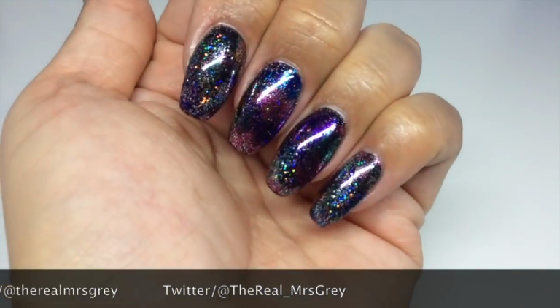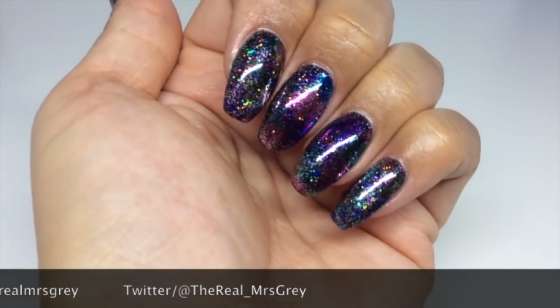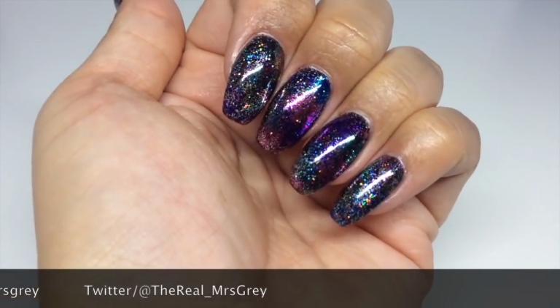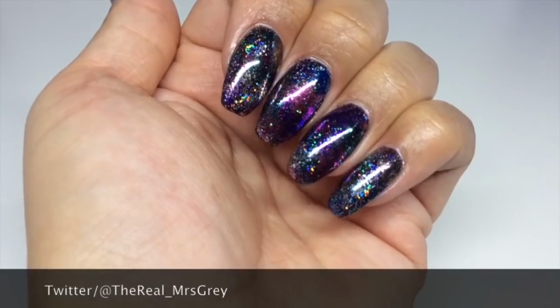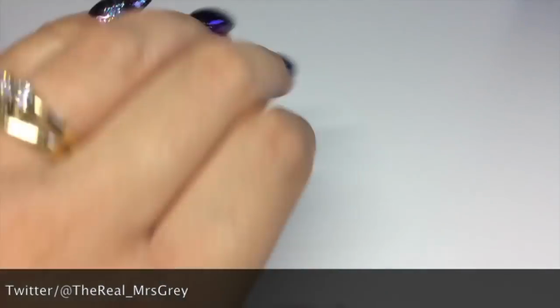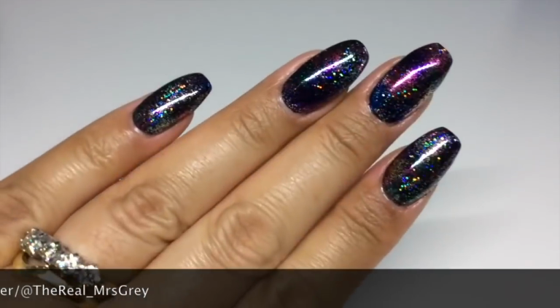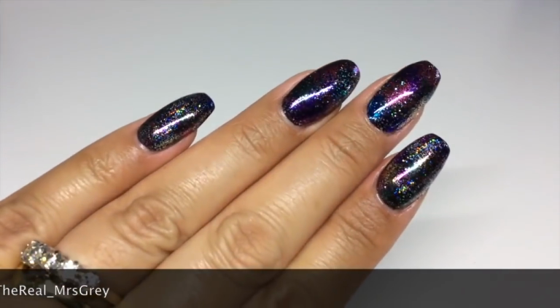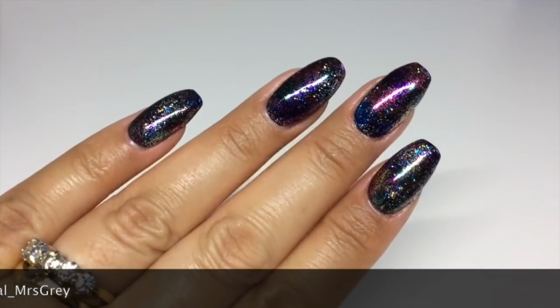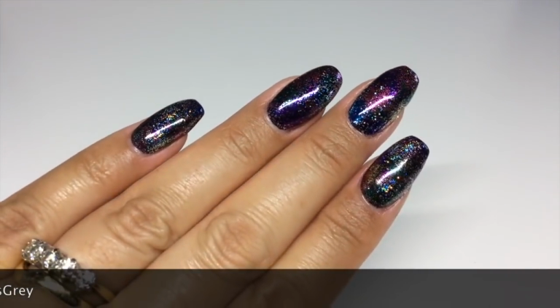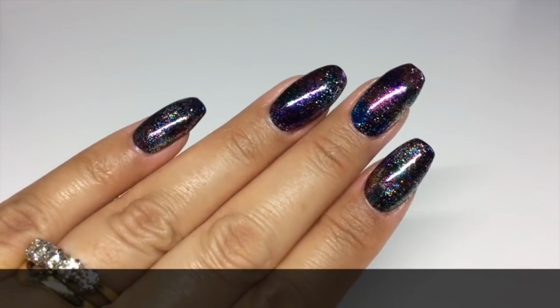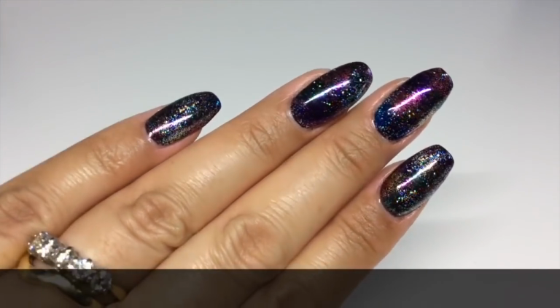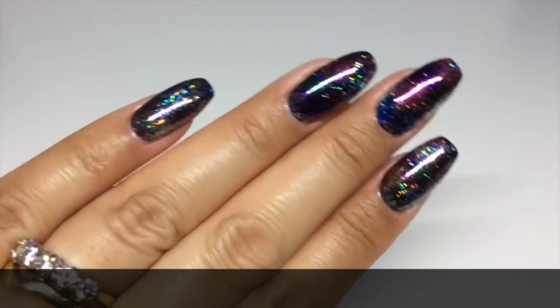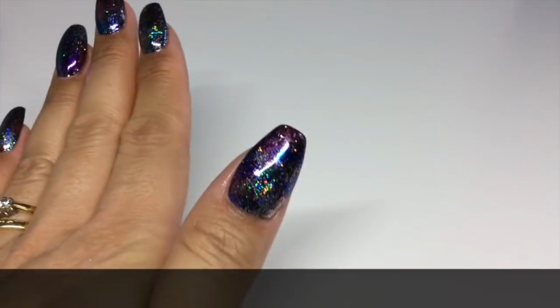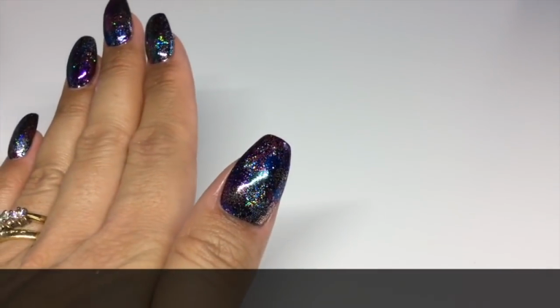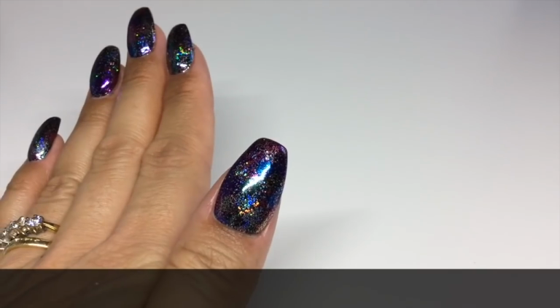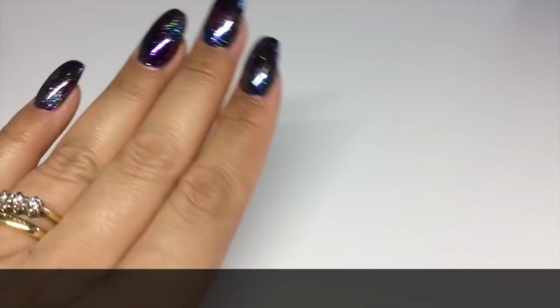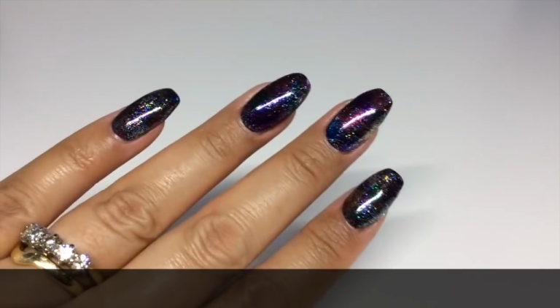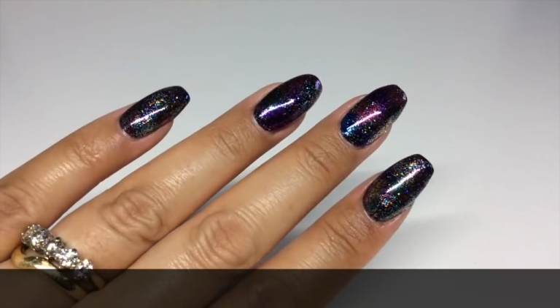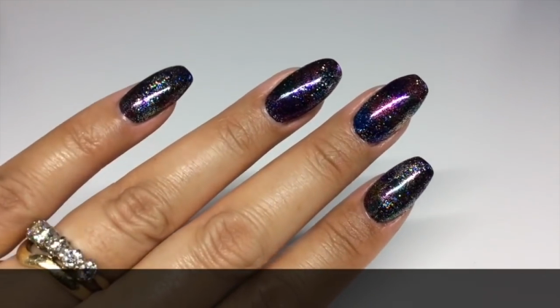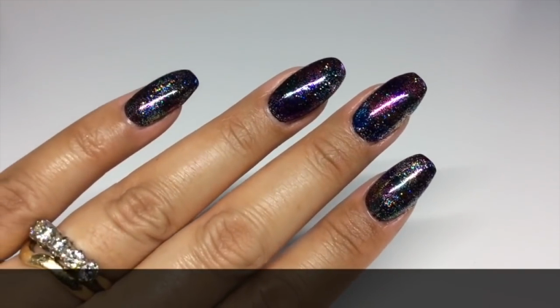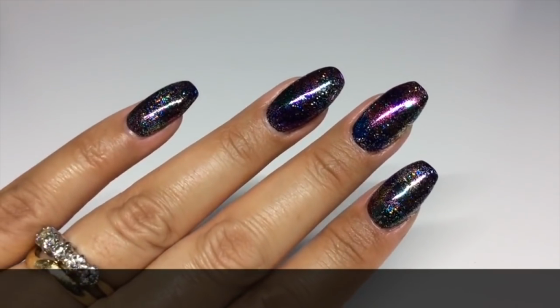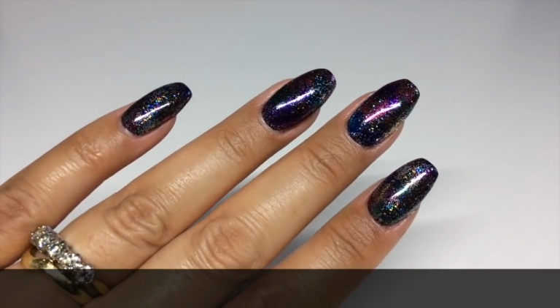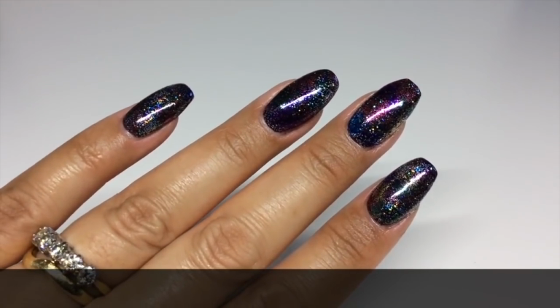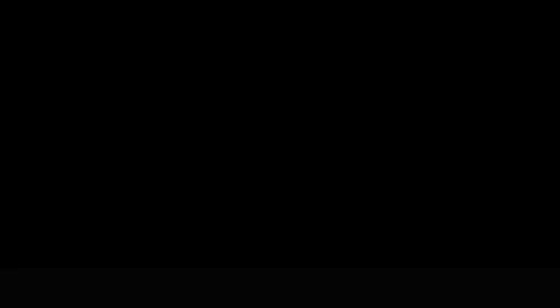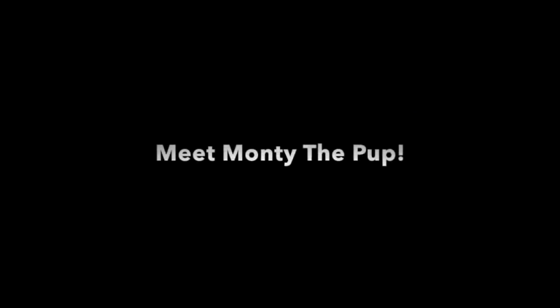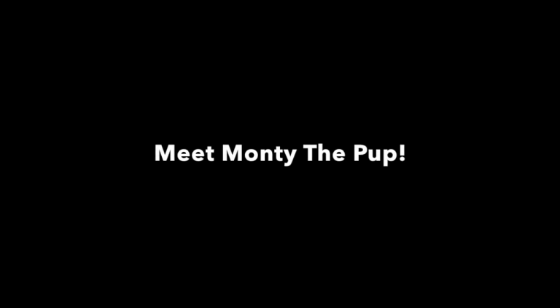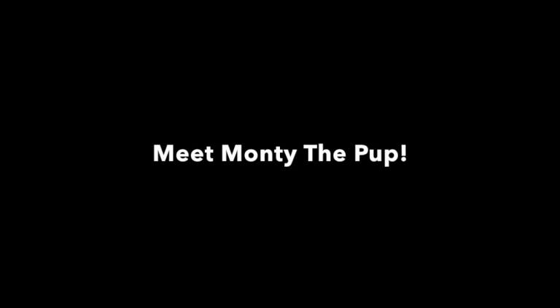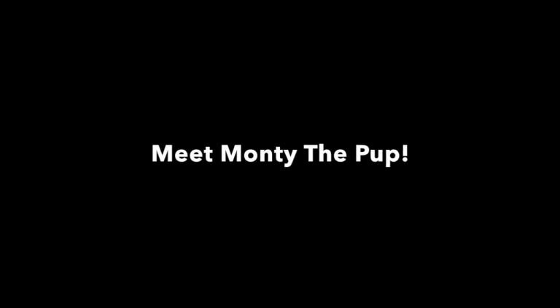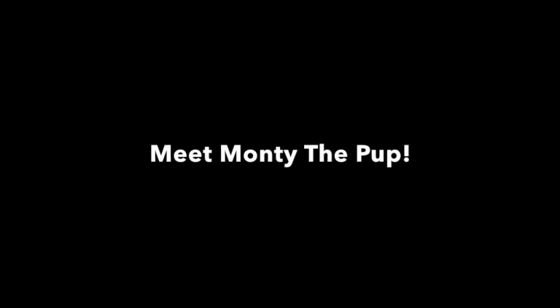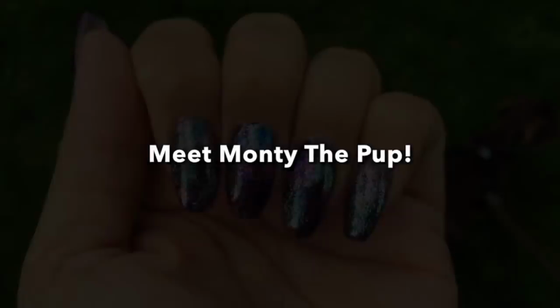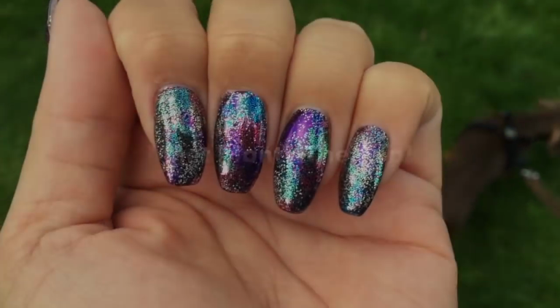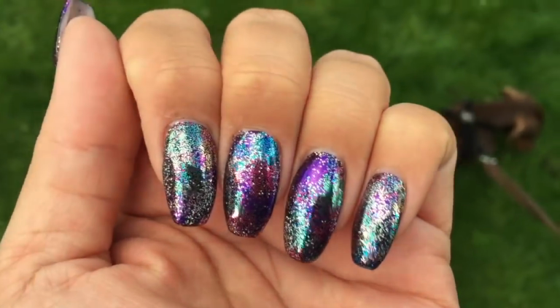They are so nice, perfect for the party season. I have got some footage from outside so you can see what they look like in the daylight as opposed to under my very bright white light. And I'd also like you to meet Monty the puppy.